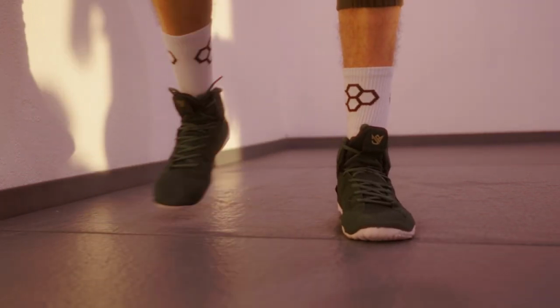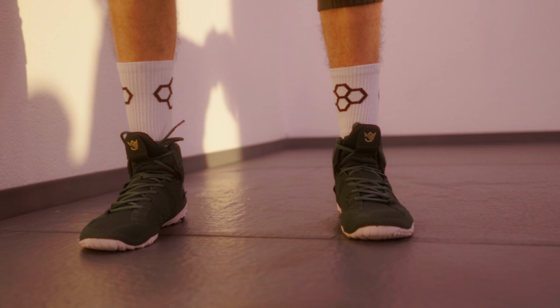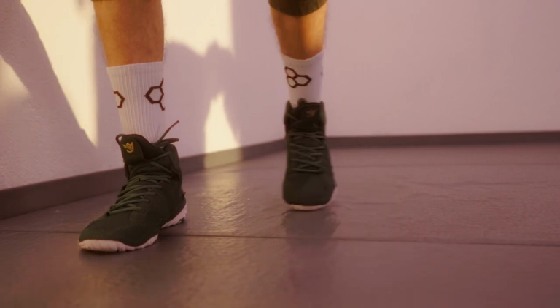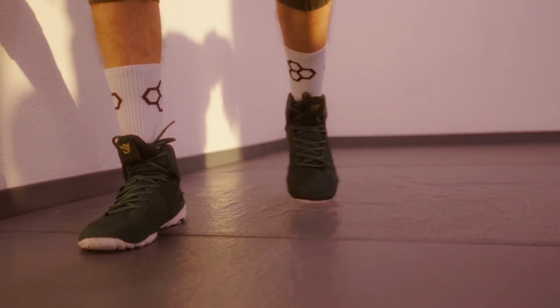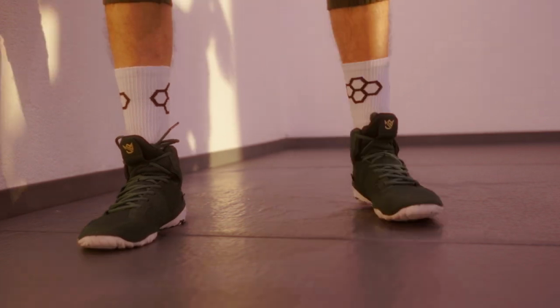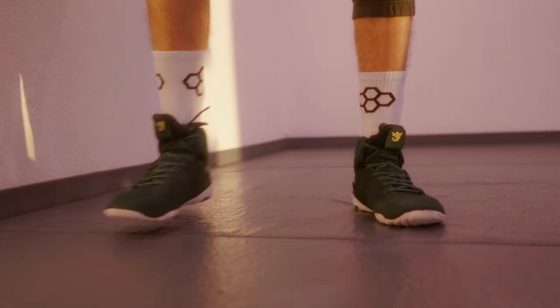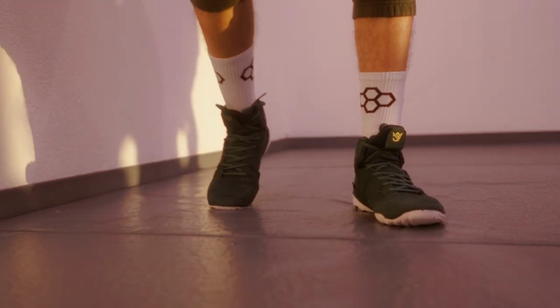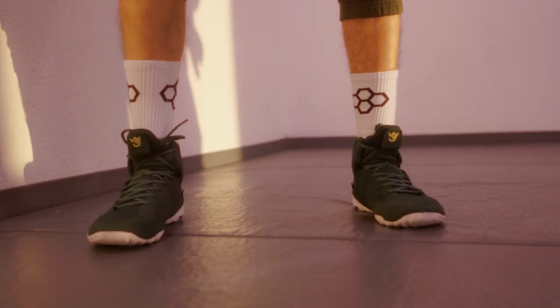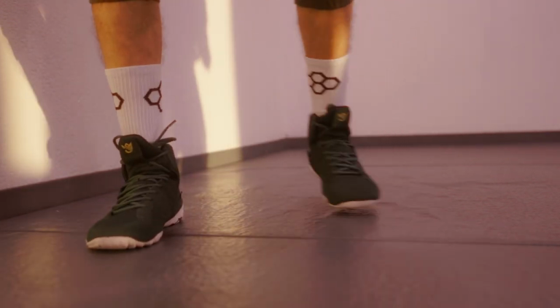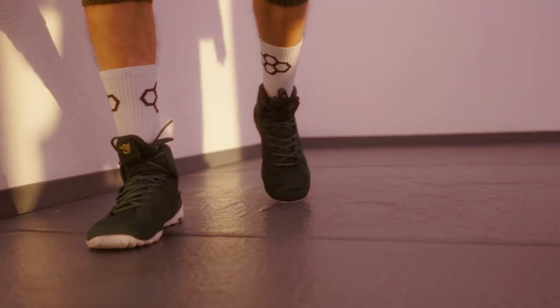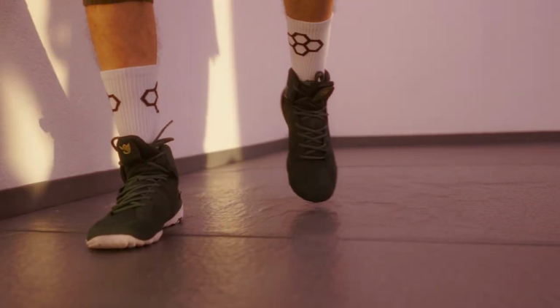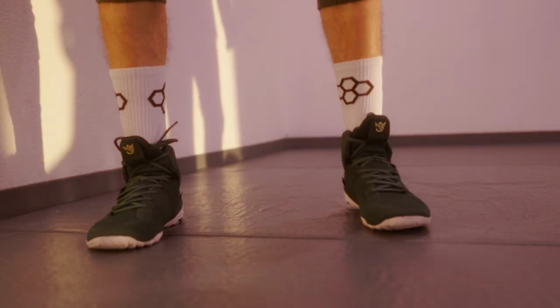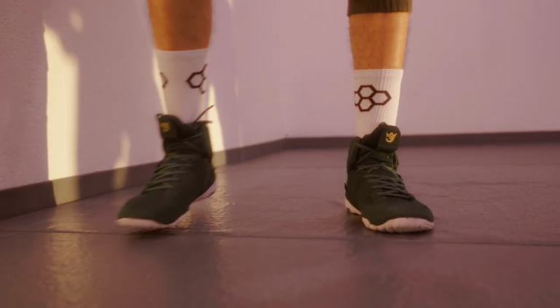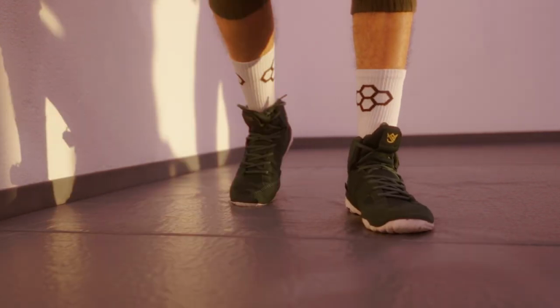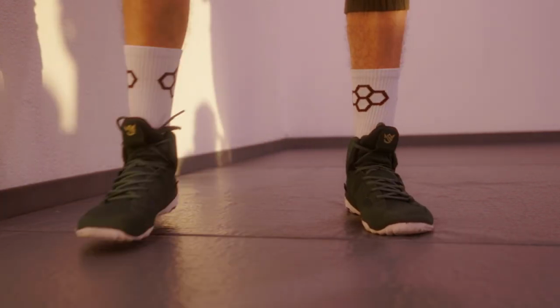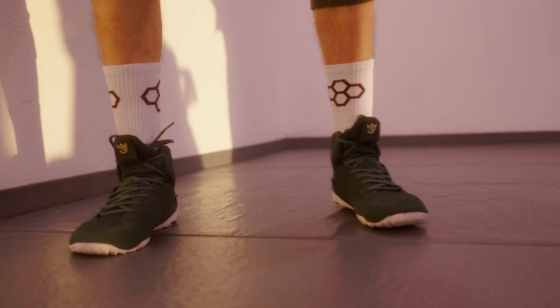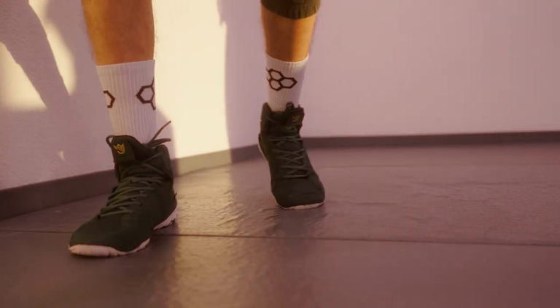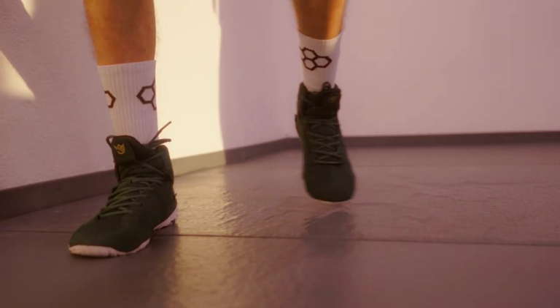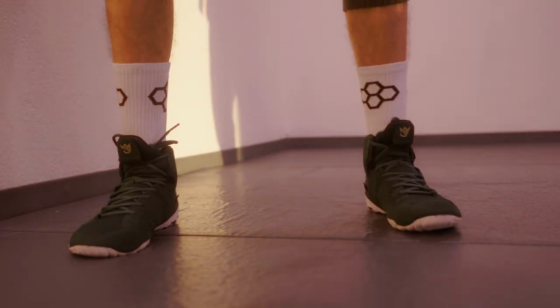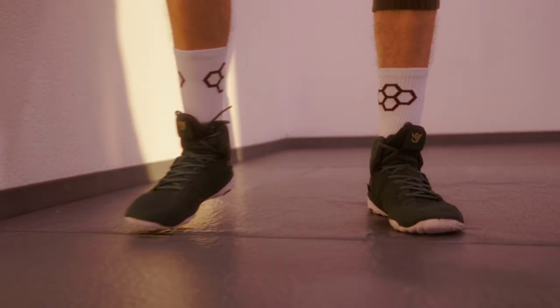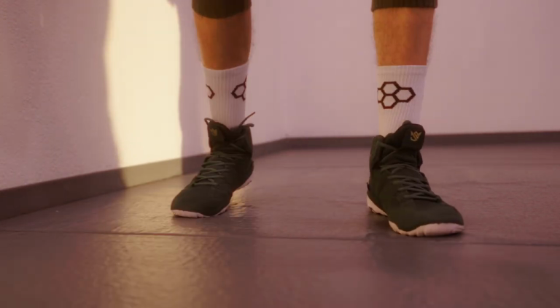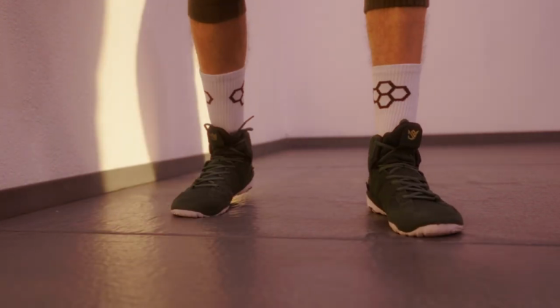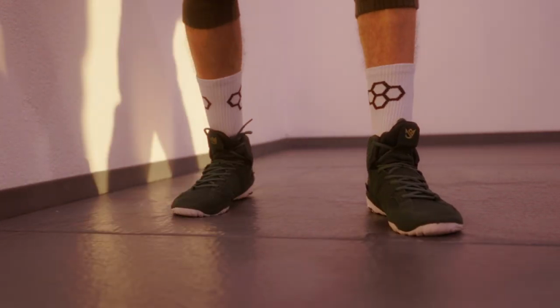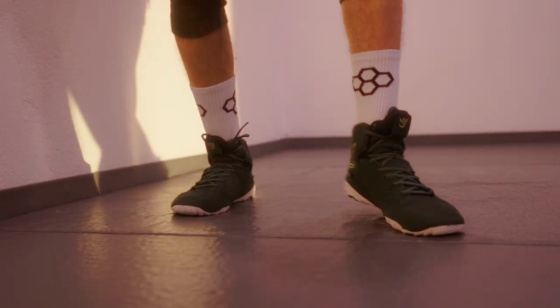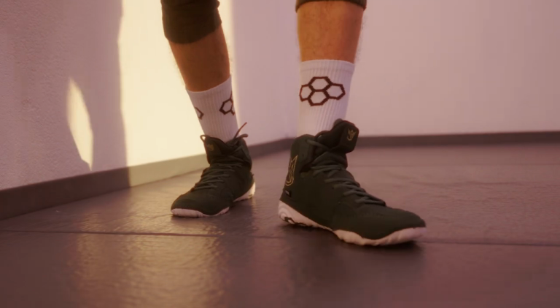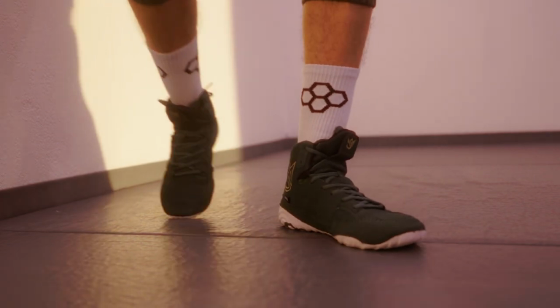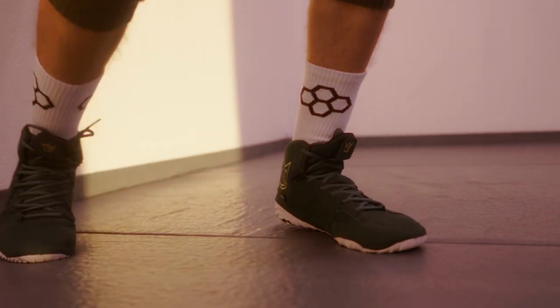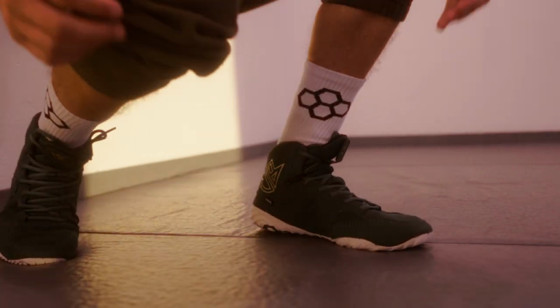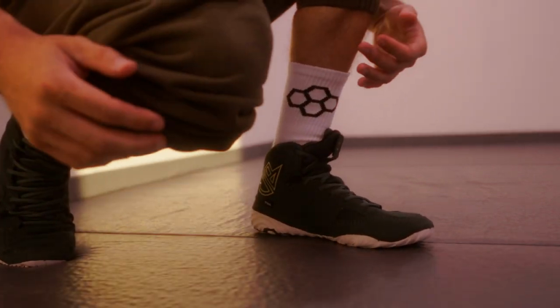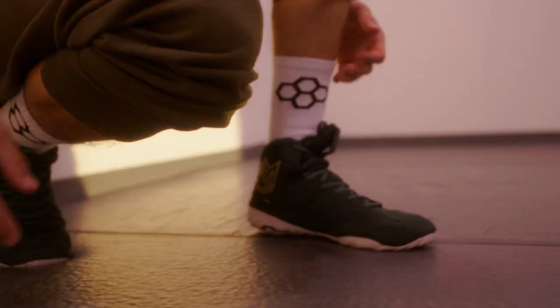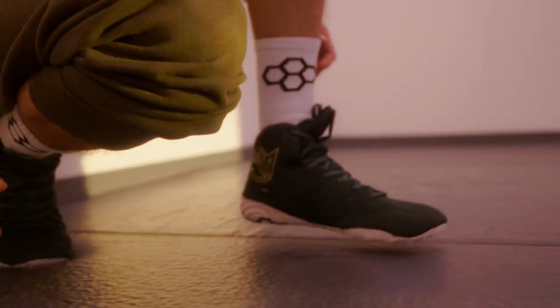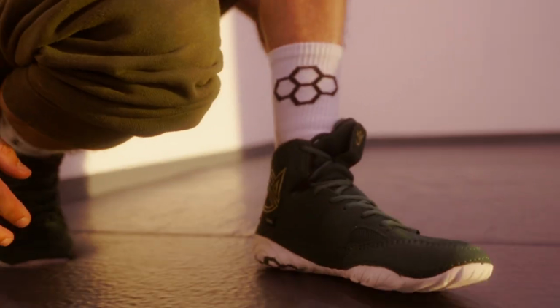I got recommended Rudis by a friend who's a wrestler, and green is my favorite color, so I got these.